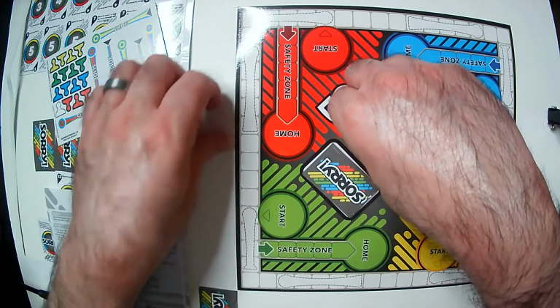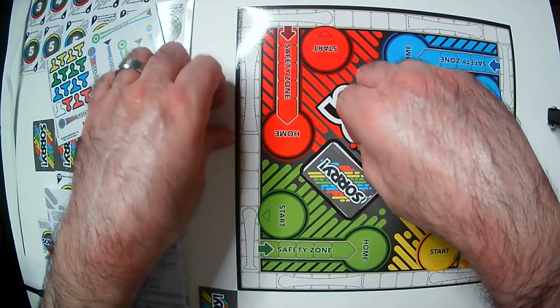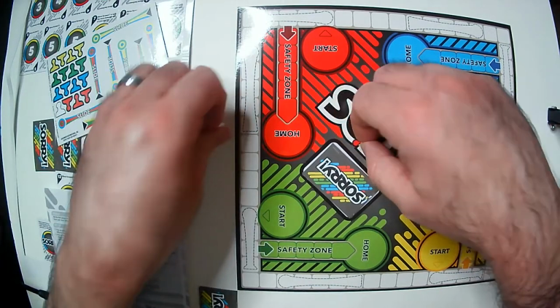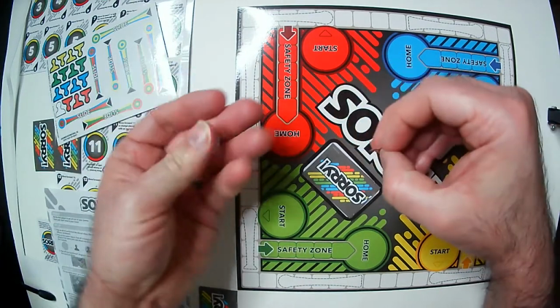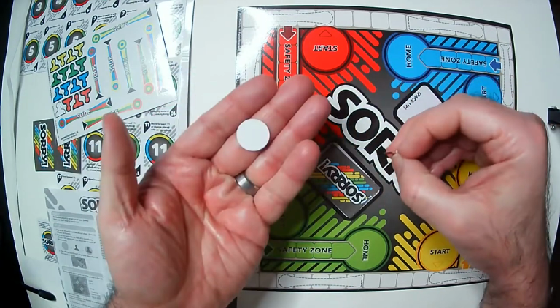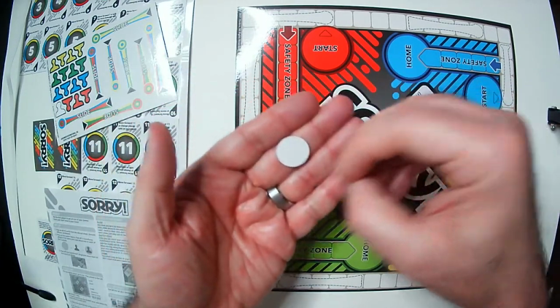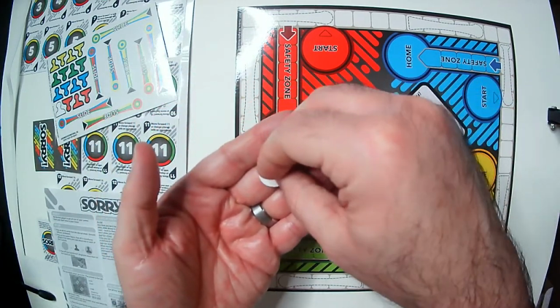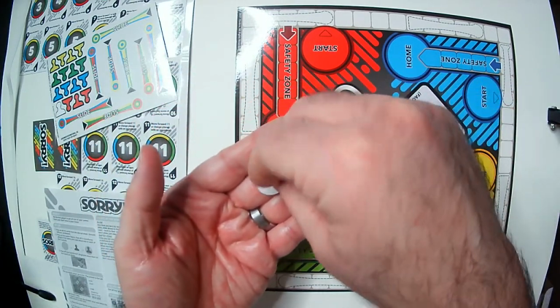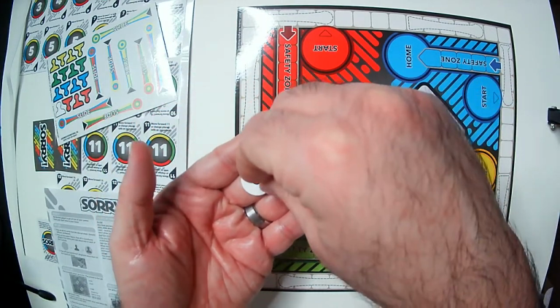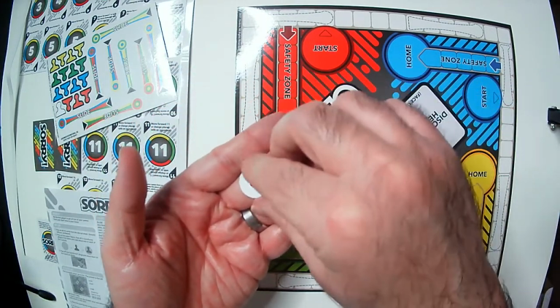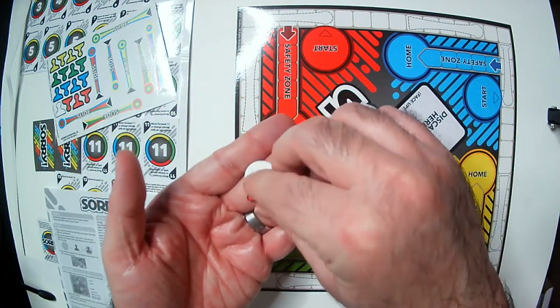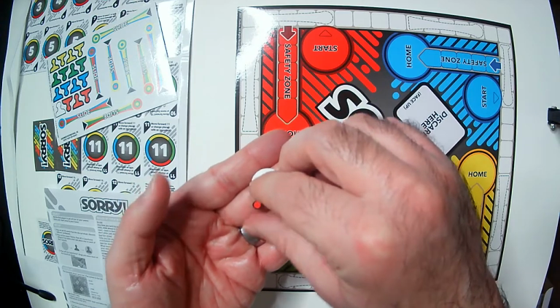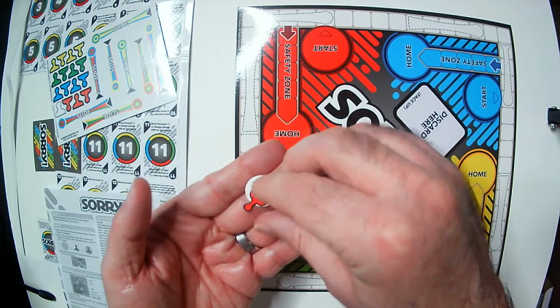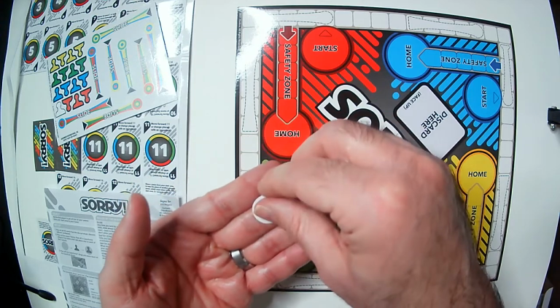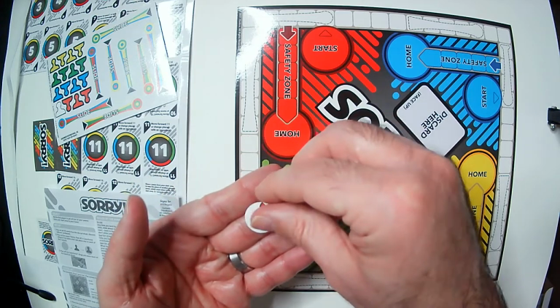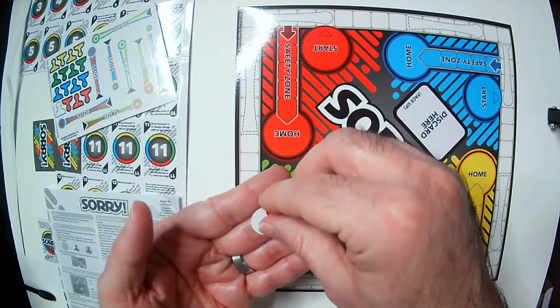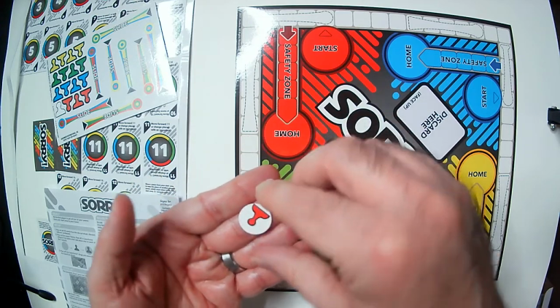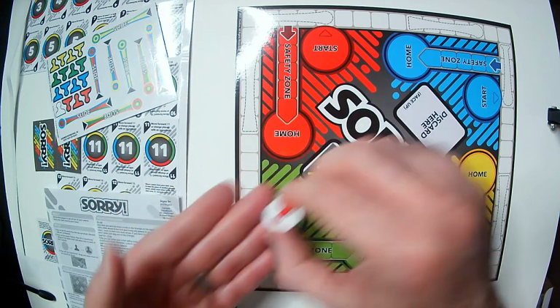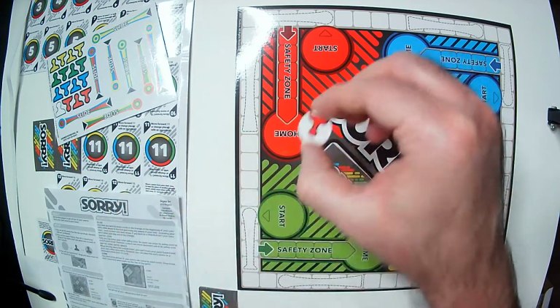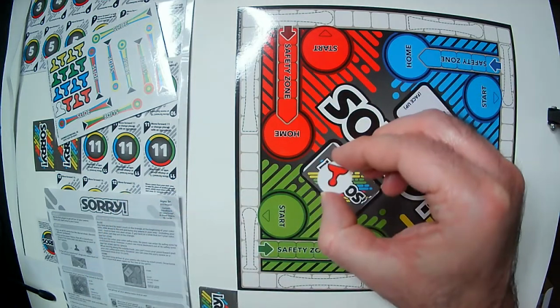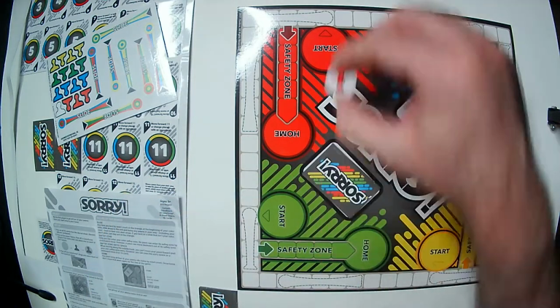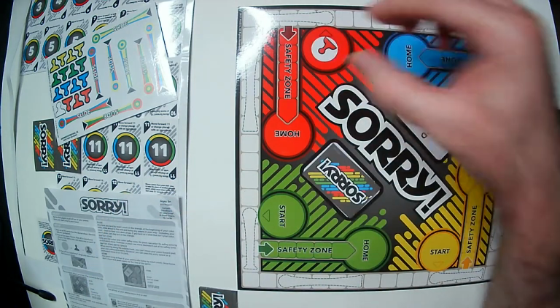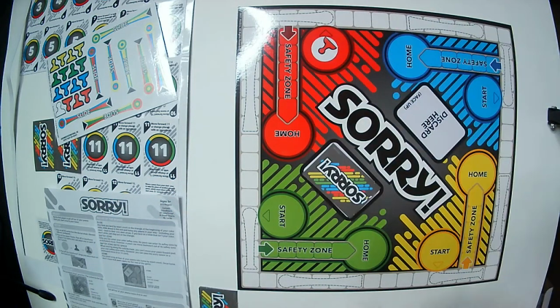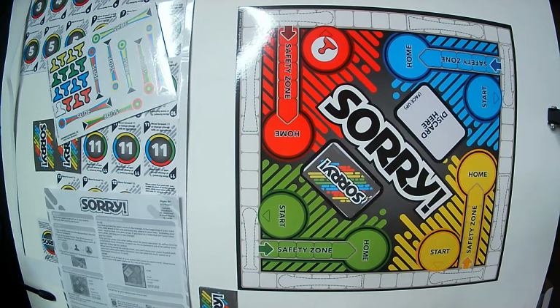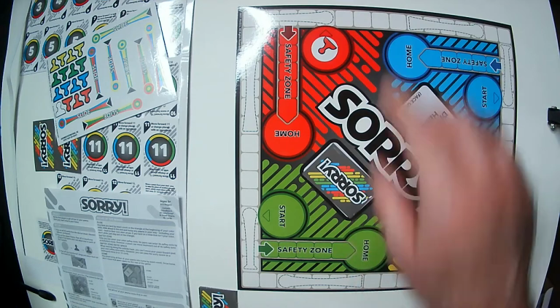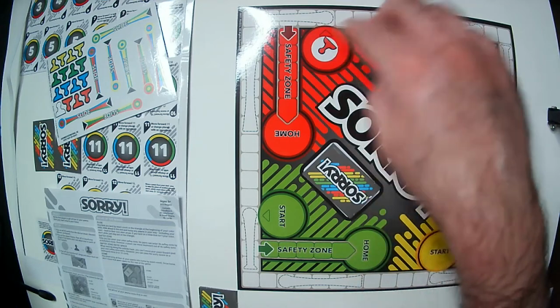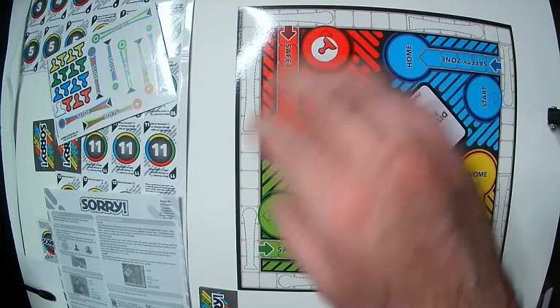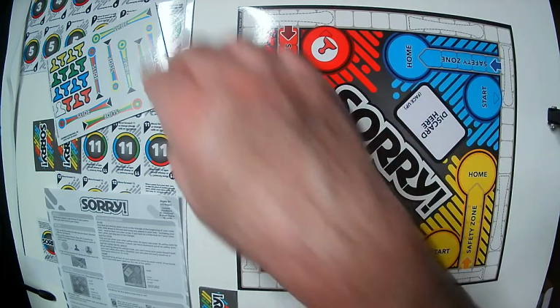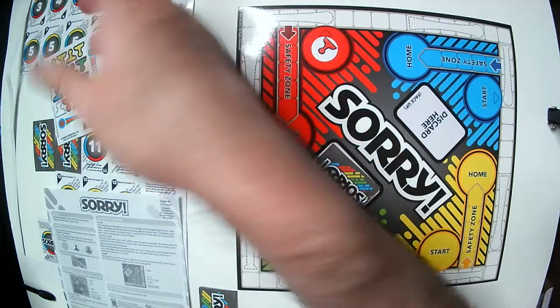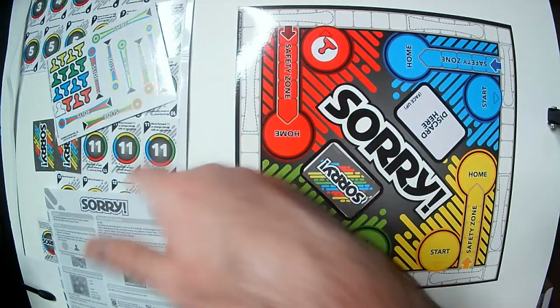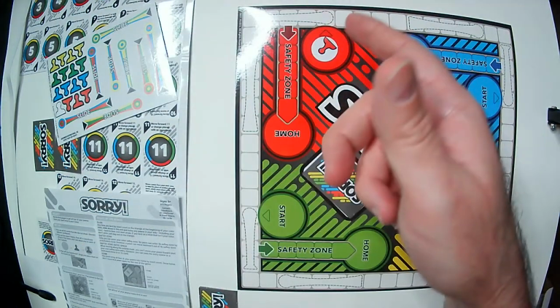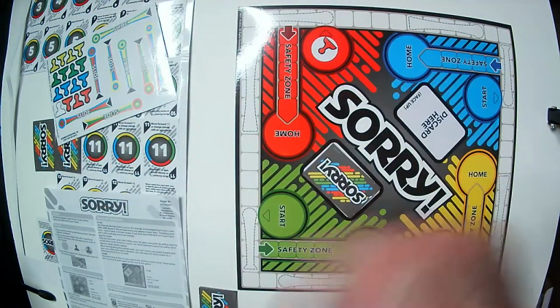You punch out these little discs and stick them on here, which makes them really easy to move. You've got Start there and you put them all in Start — I think you have four pawns each.